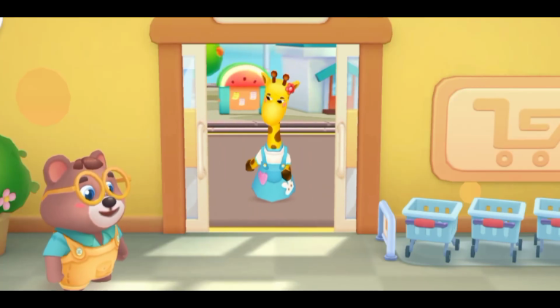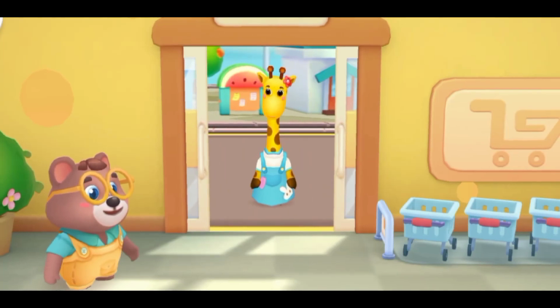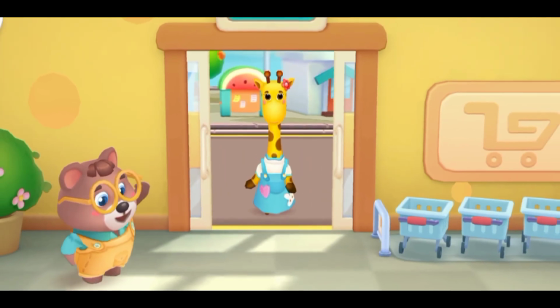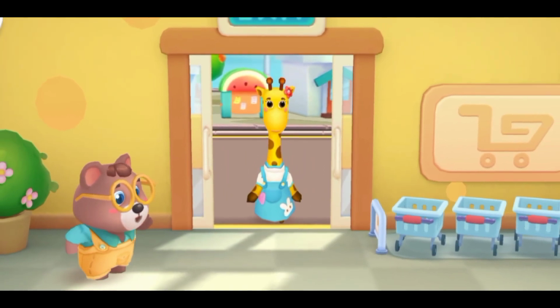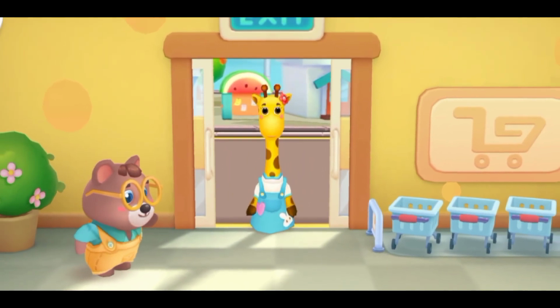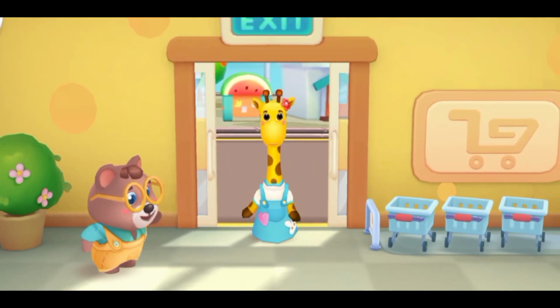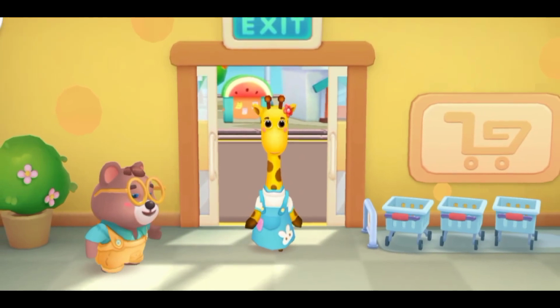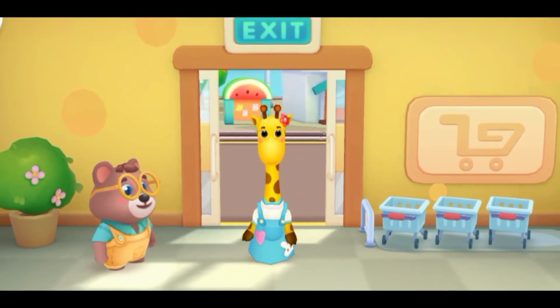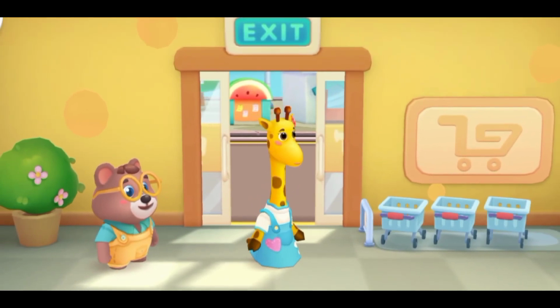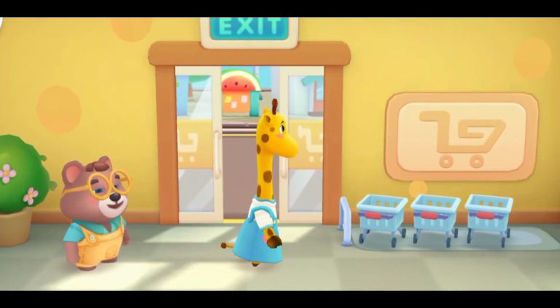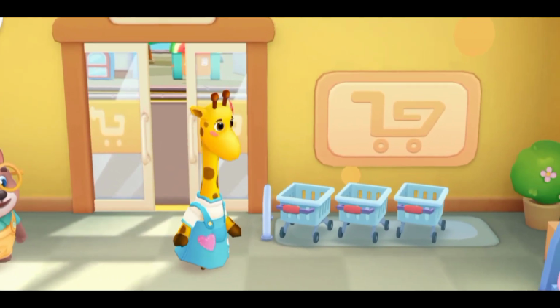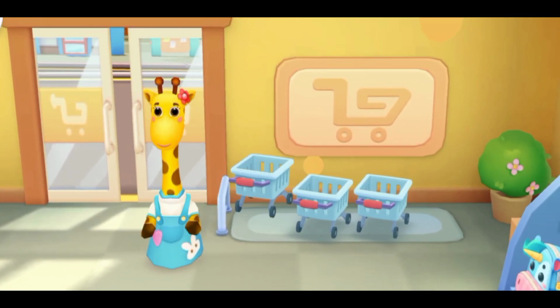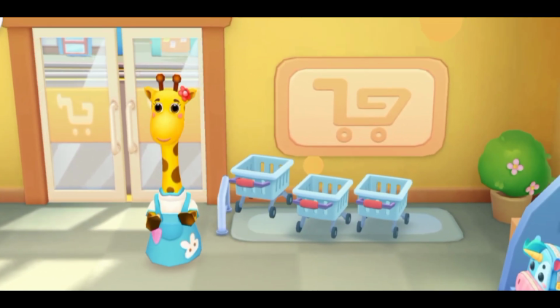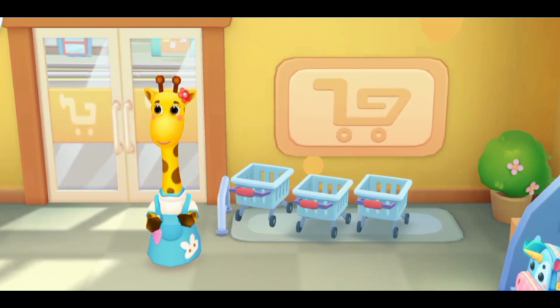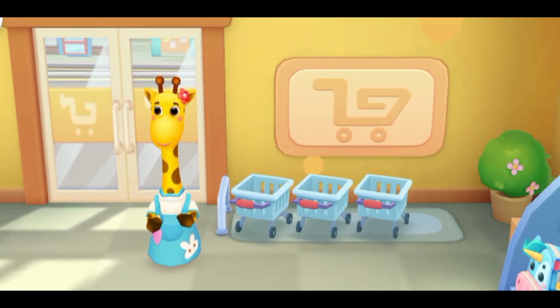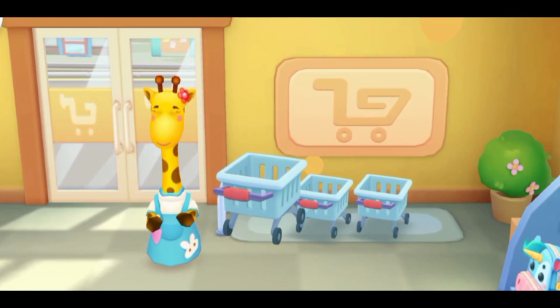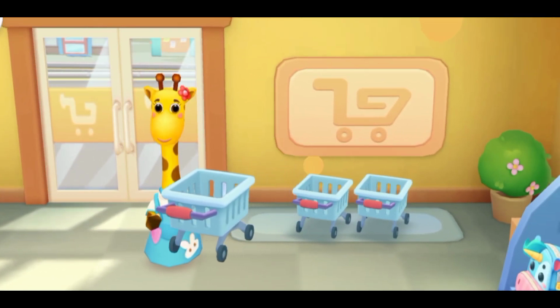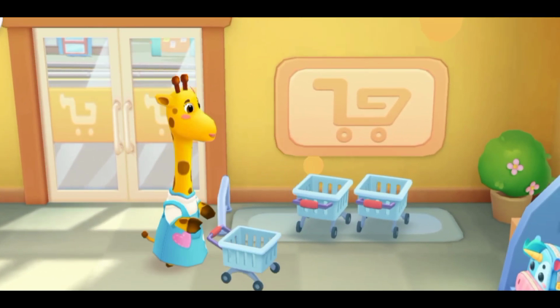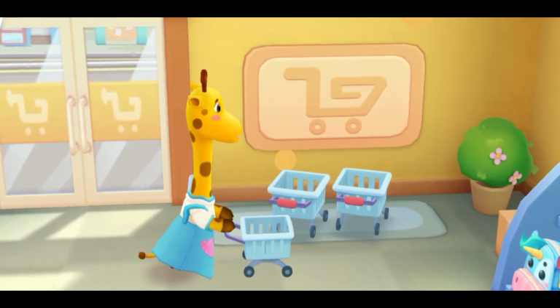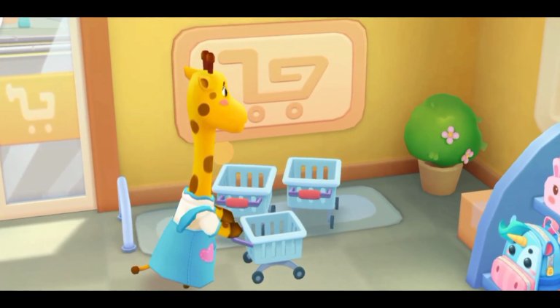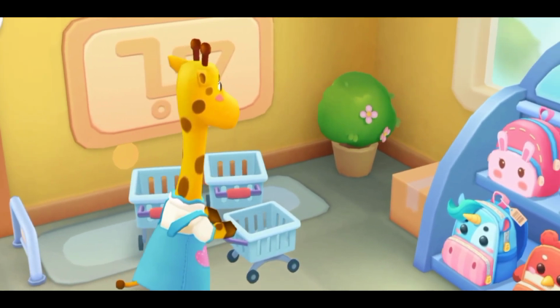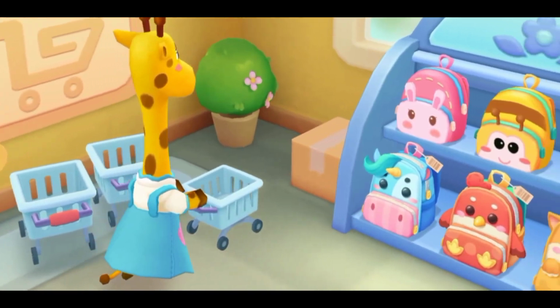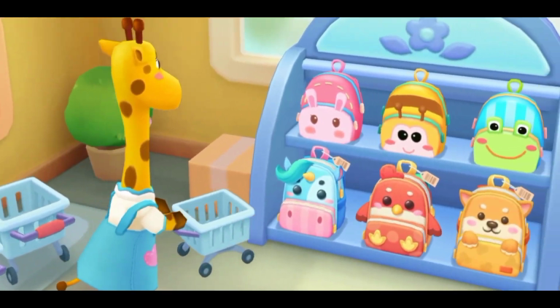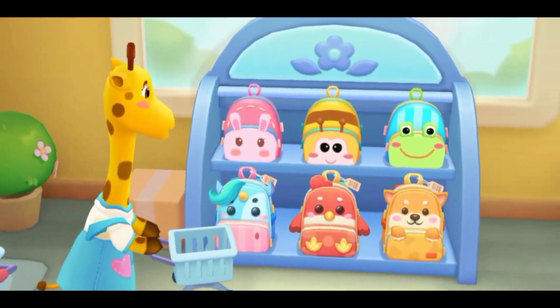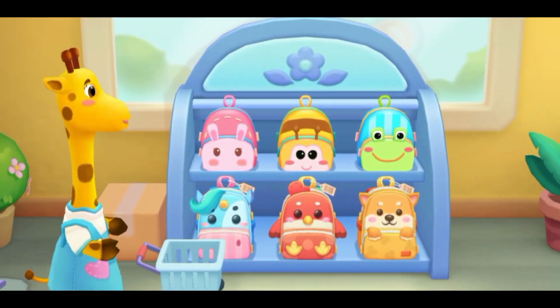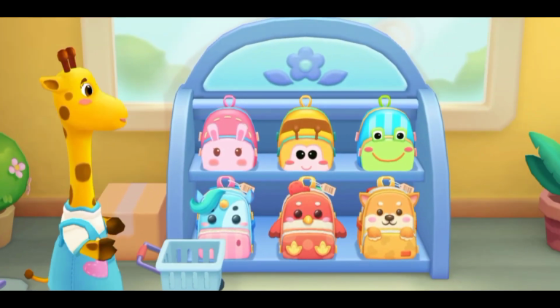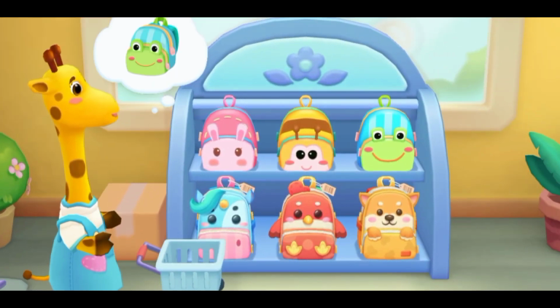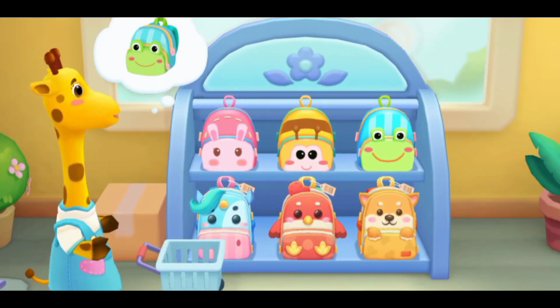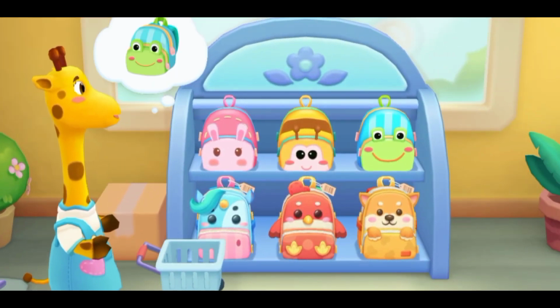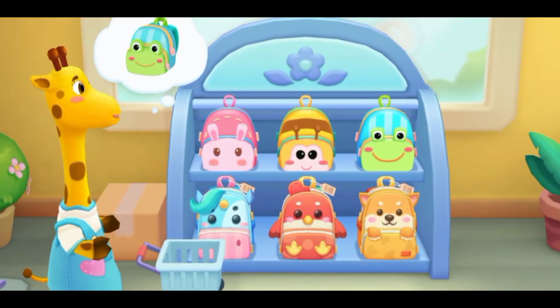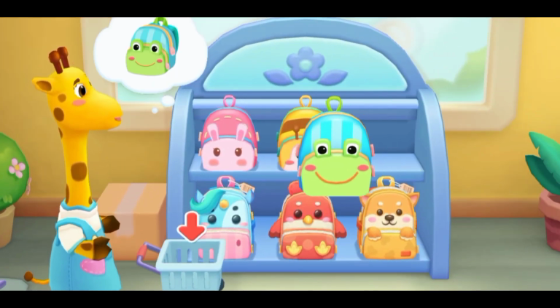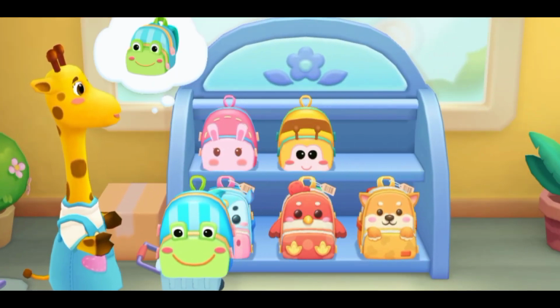Welcome! Welcome! Choose a shopping cart. Next, let's go buy what we need together. Put the items here. Let's go buy some things and put them in the school bag.